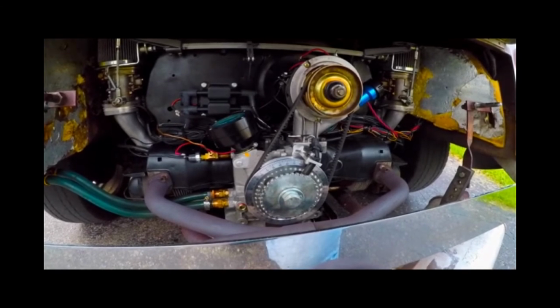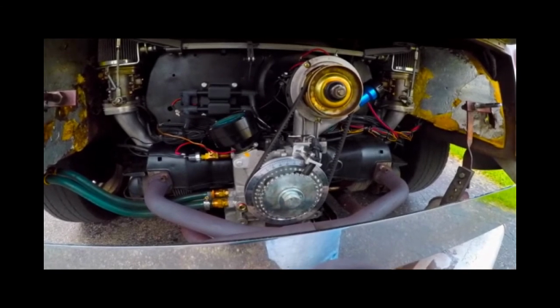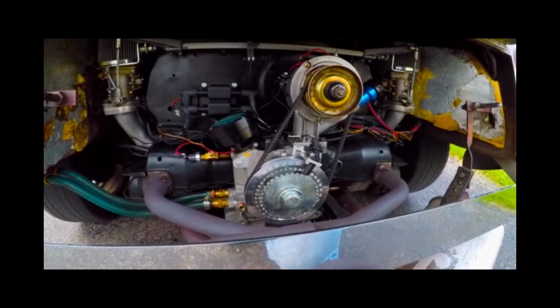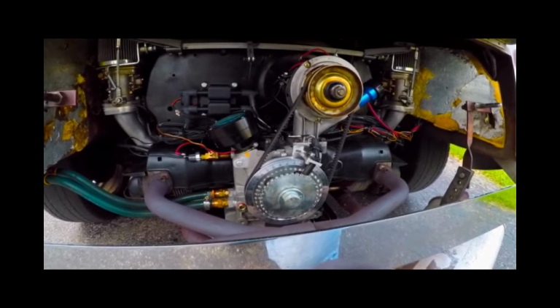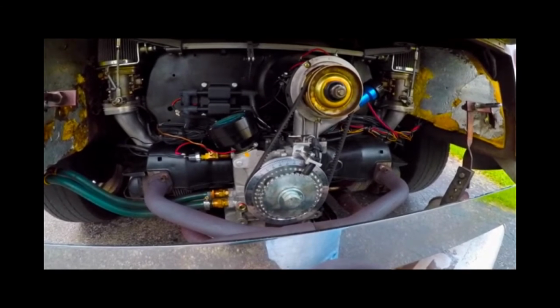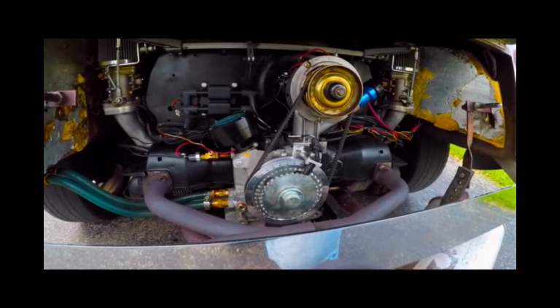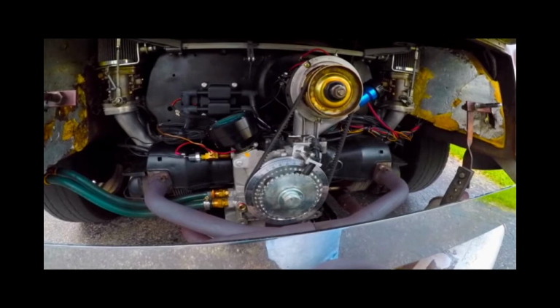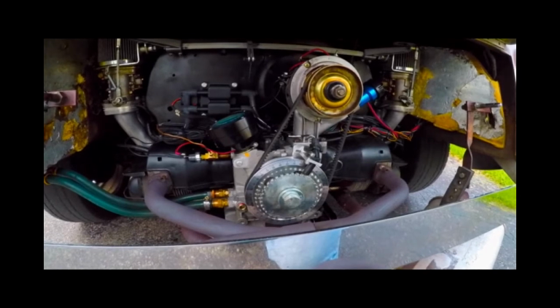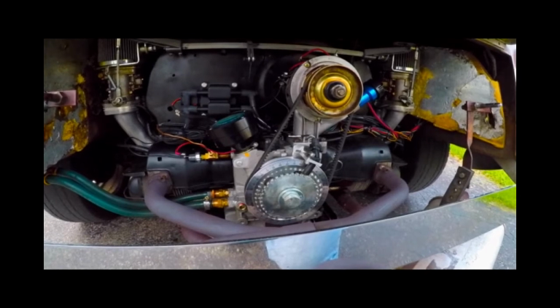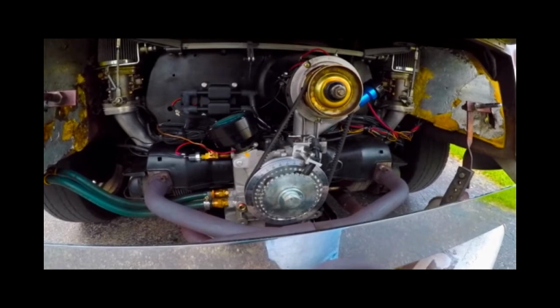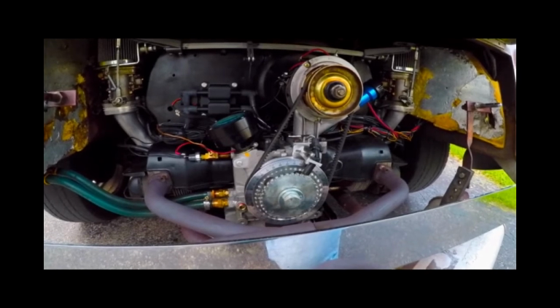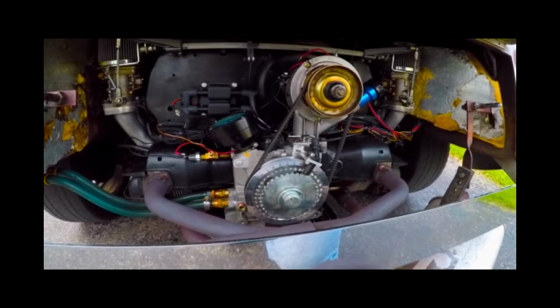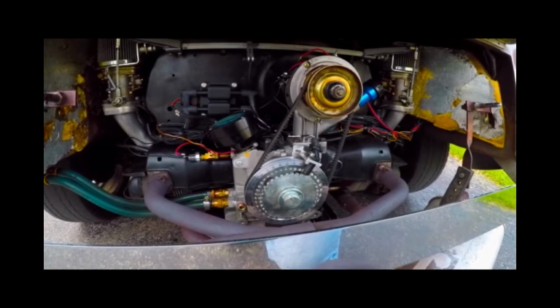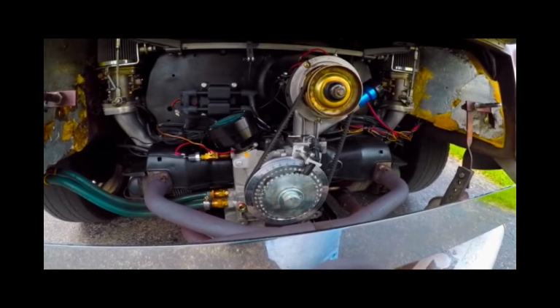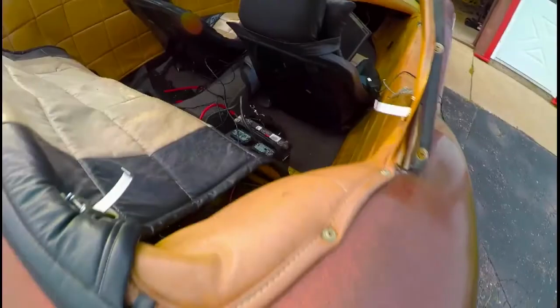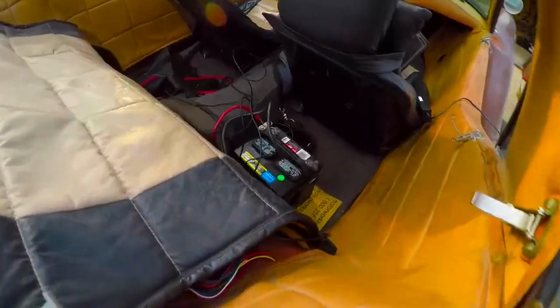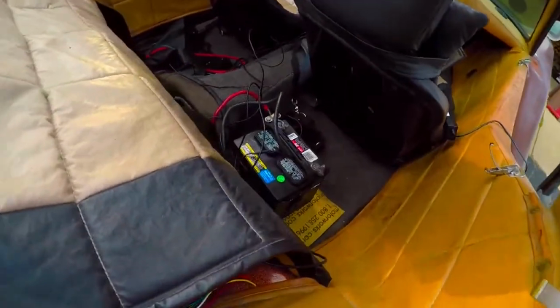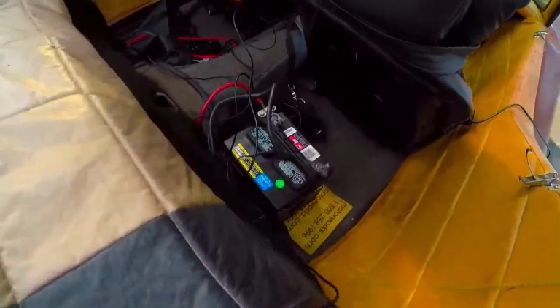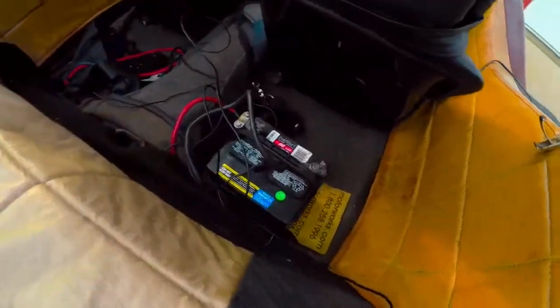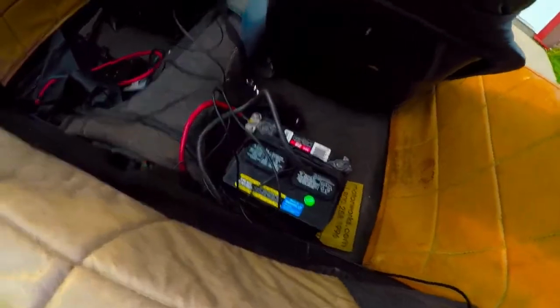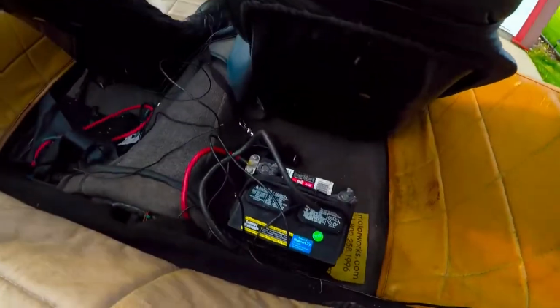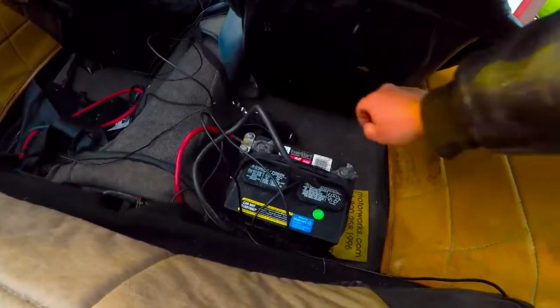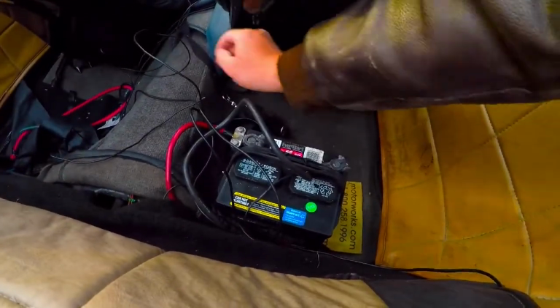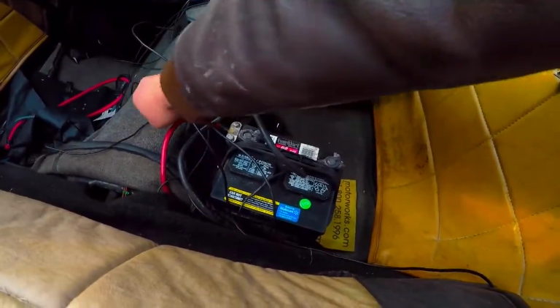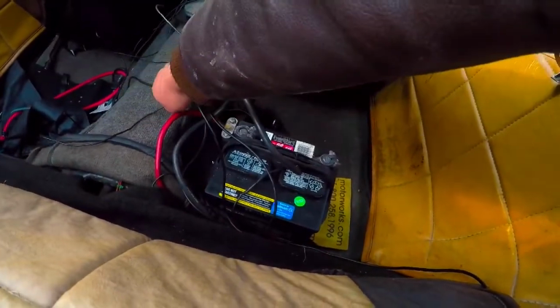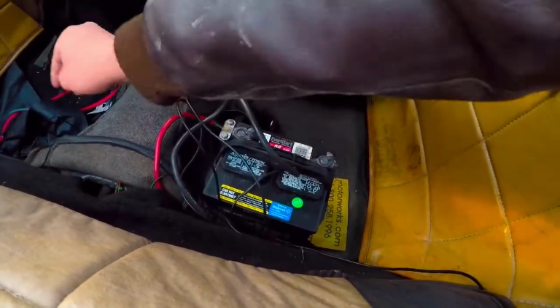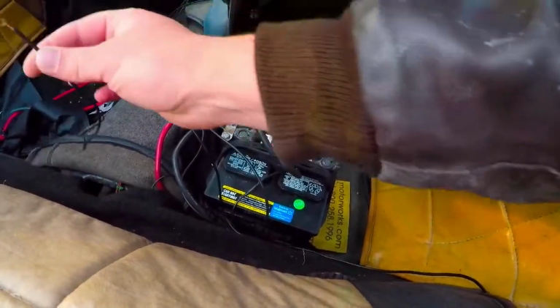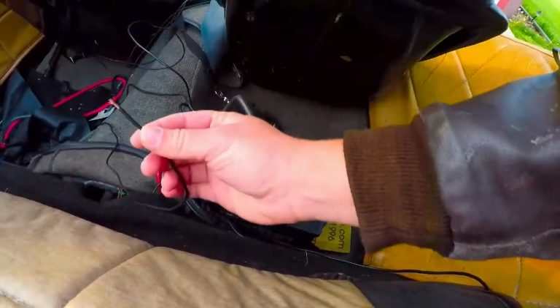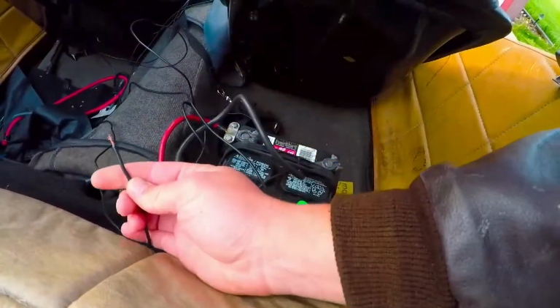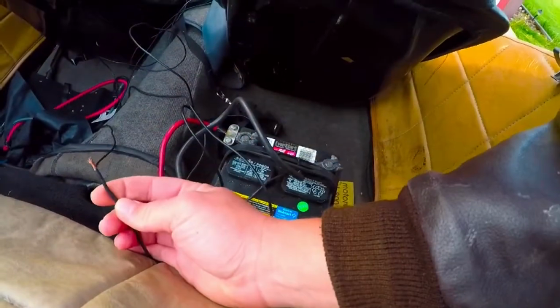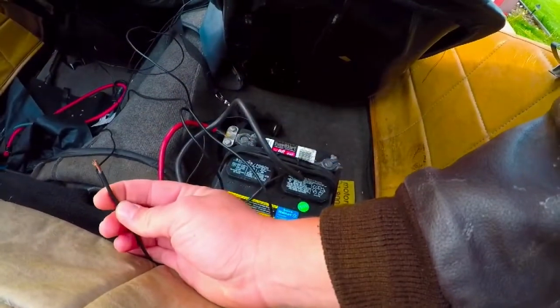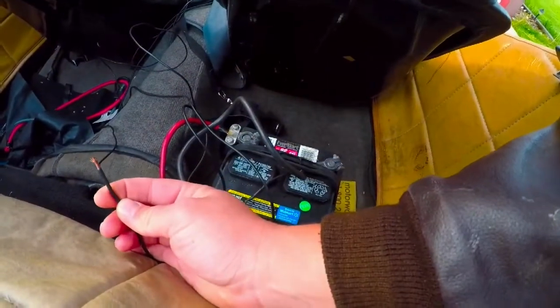I'm going to set up the two stage rev limiter. Right now I just have the wire loose that will actually activate it based off a line lock or off a switch. And I'm just grounding it to the battery to turn it on.